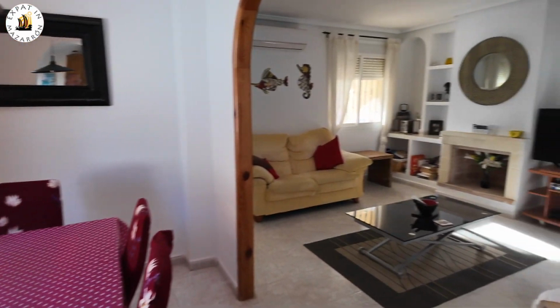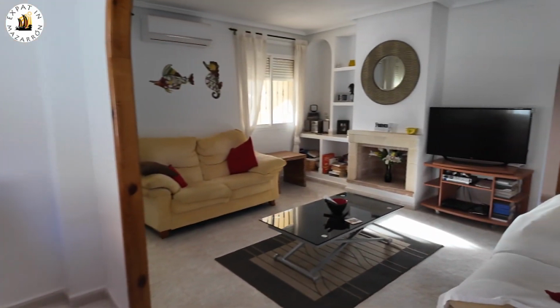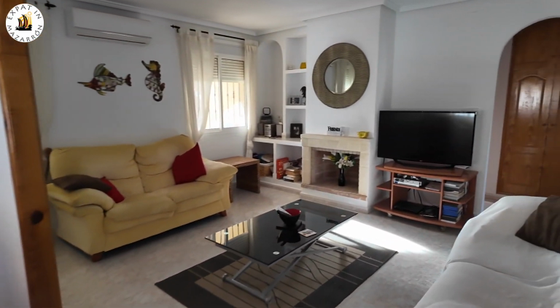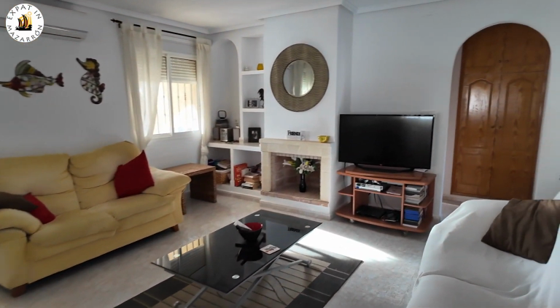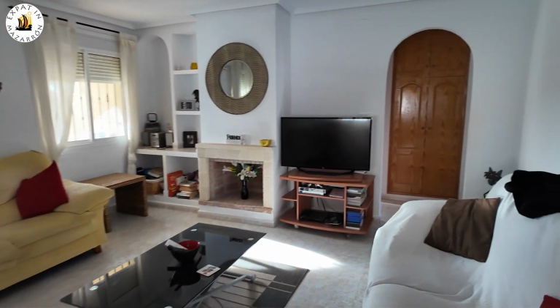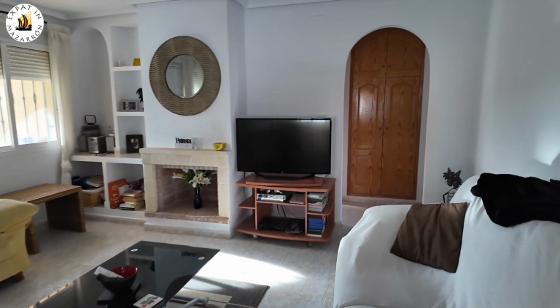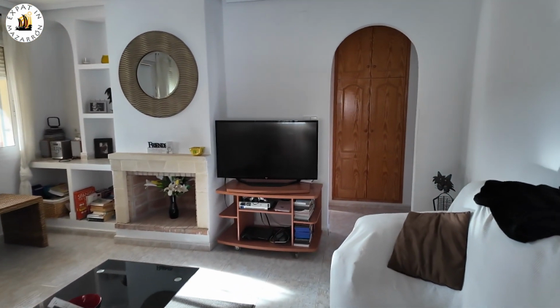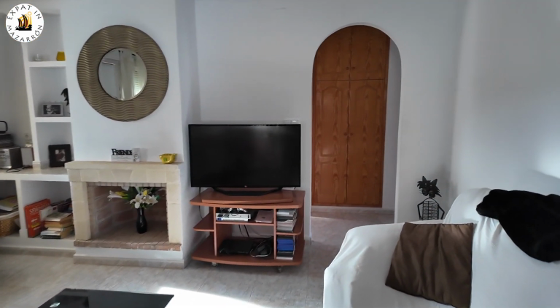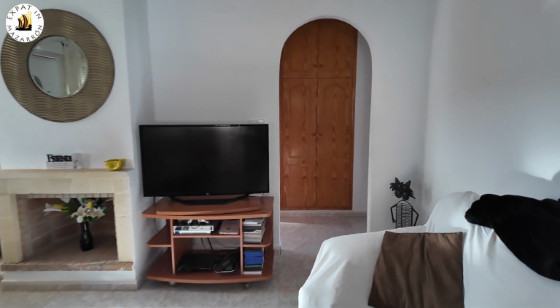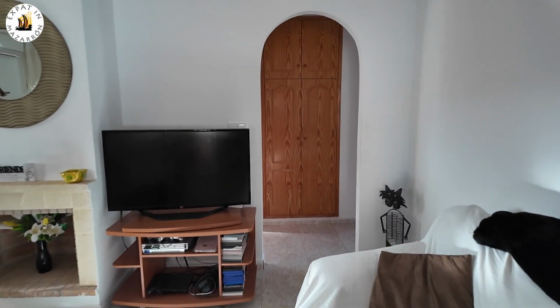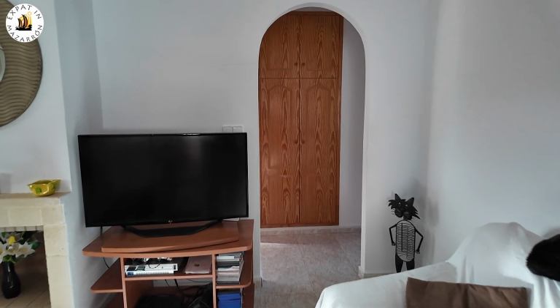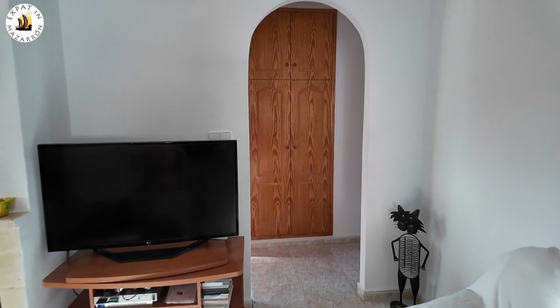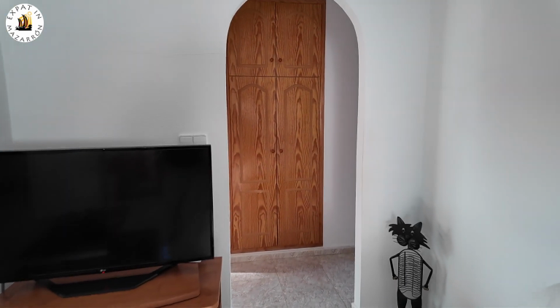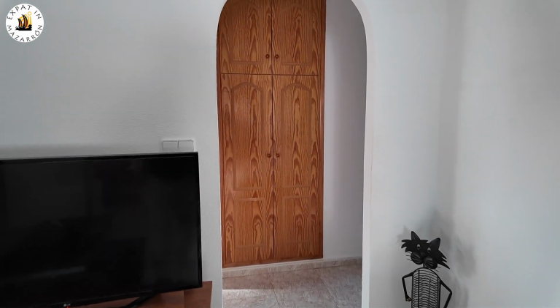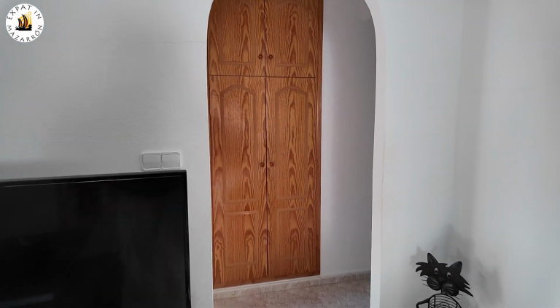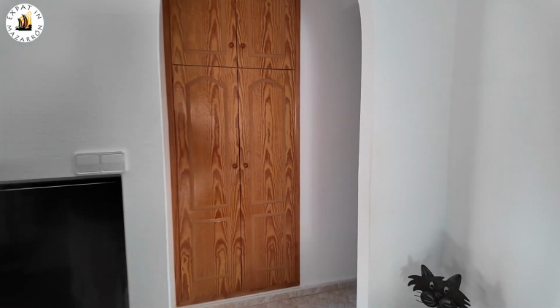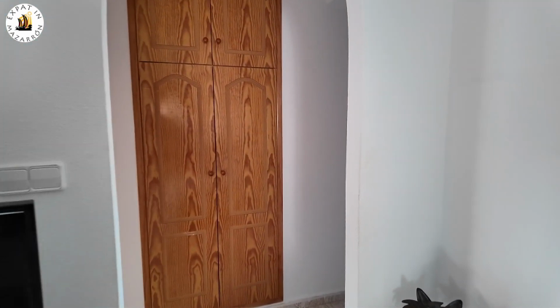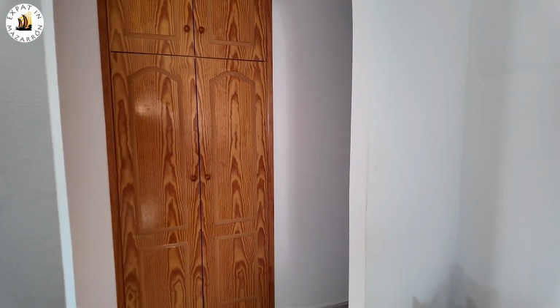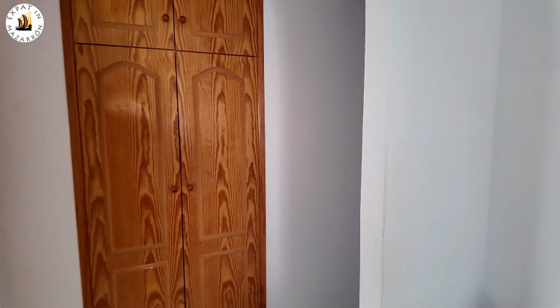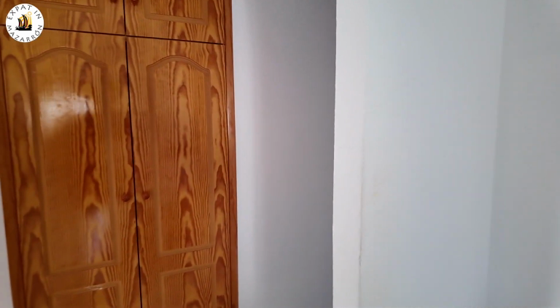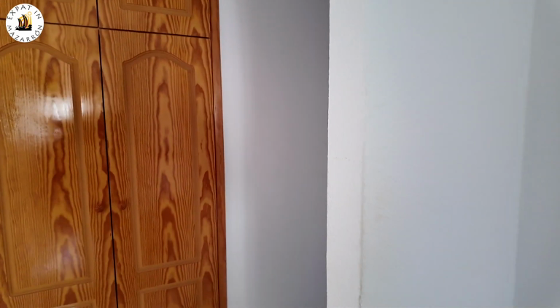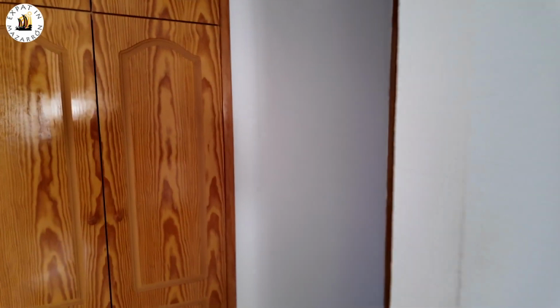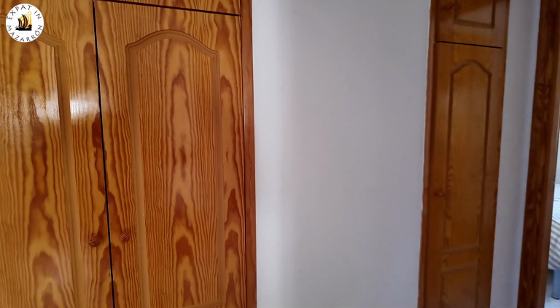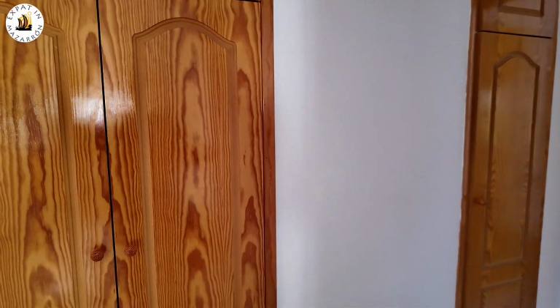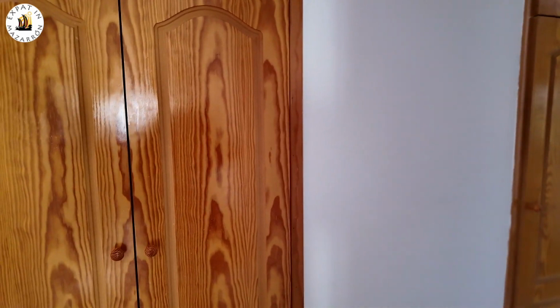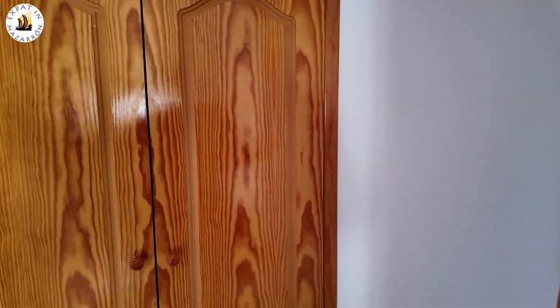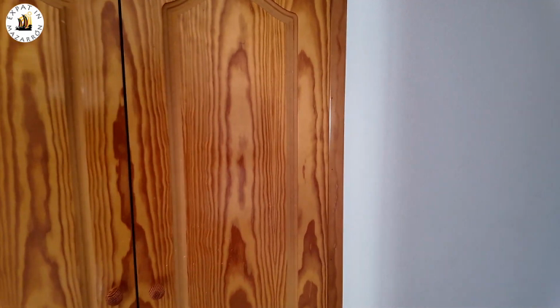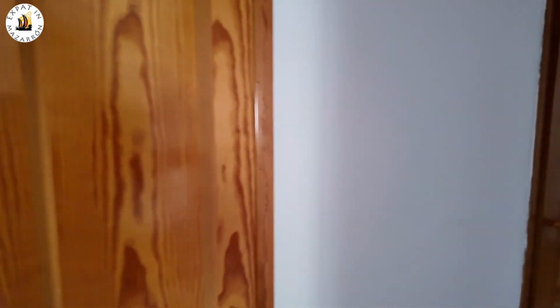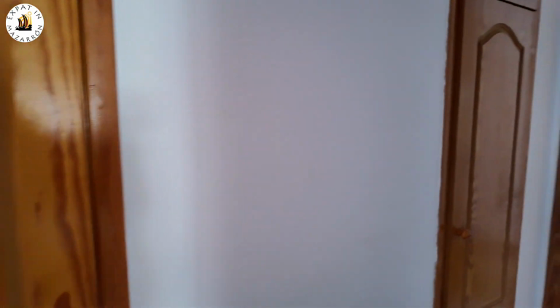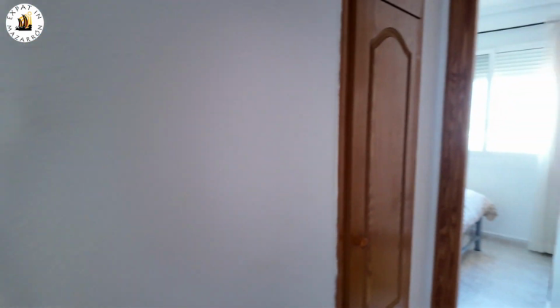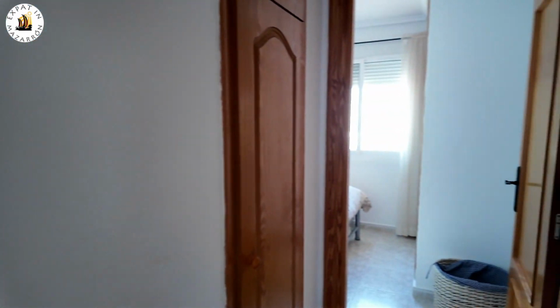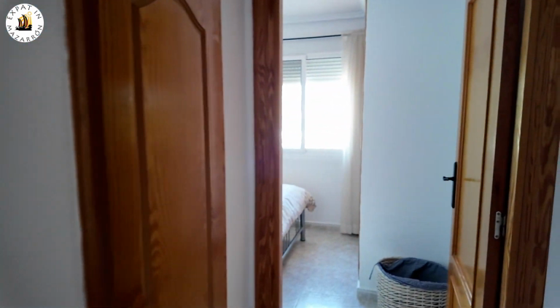We're going to go into the bedrooms now. This is going to be interesting for me because they've got a different layout here. I think it's still to the left where the master bedroom is. Let's show you the other two guest bedrooms first.